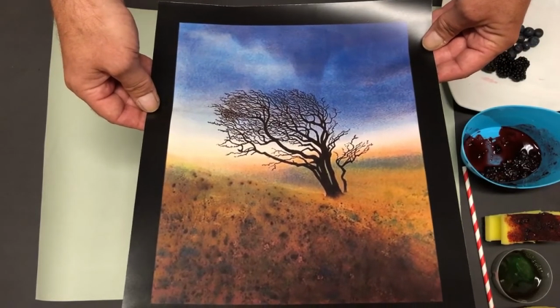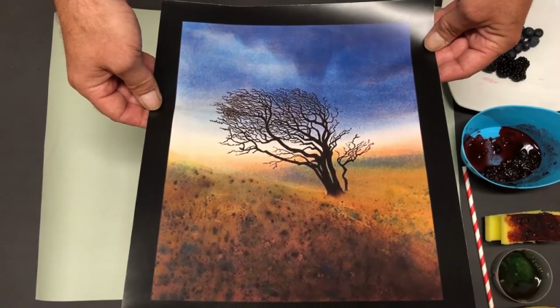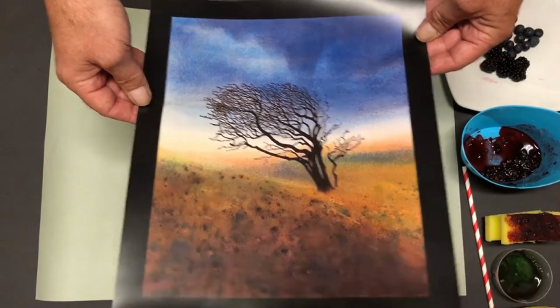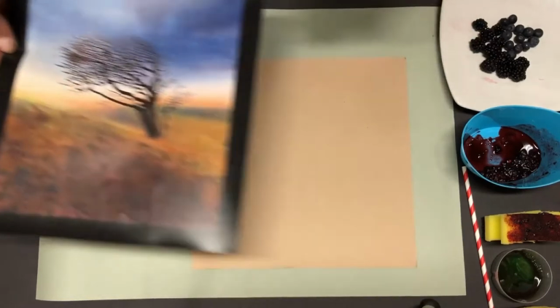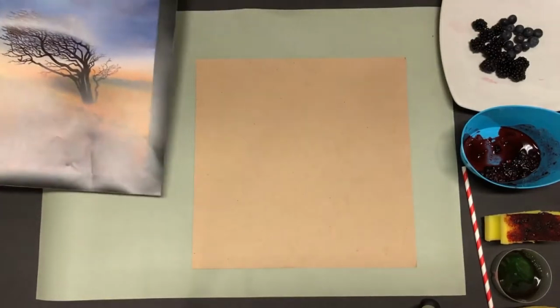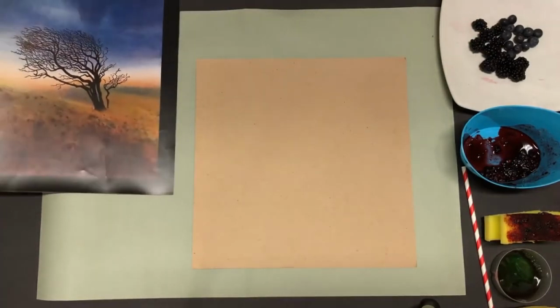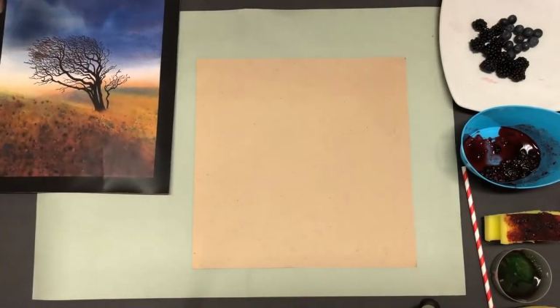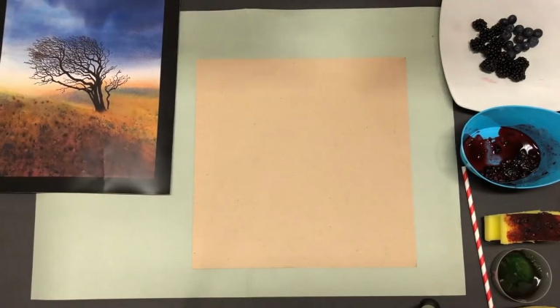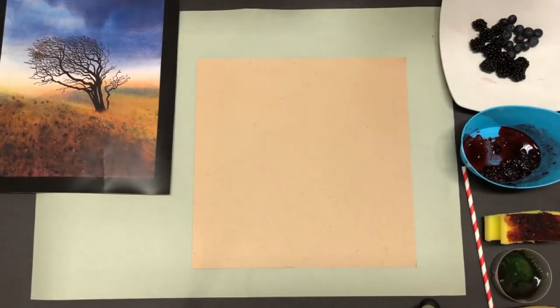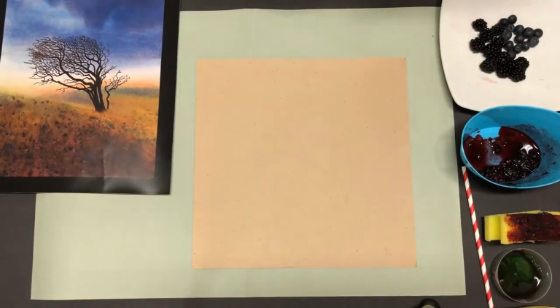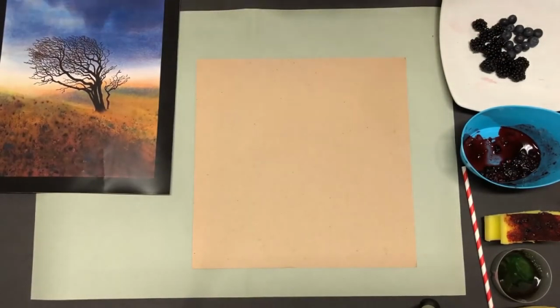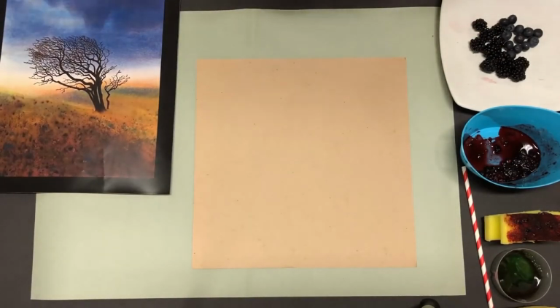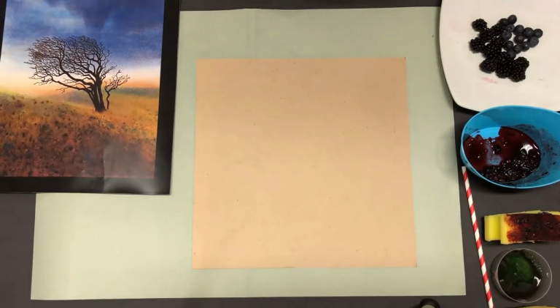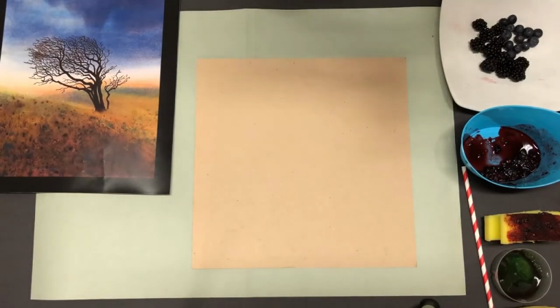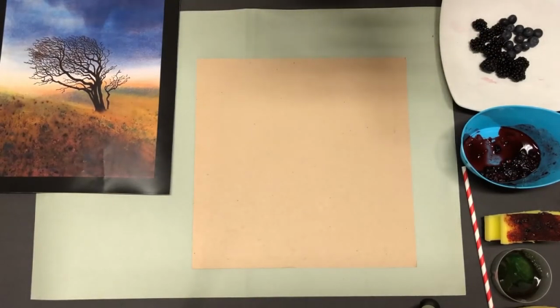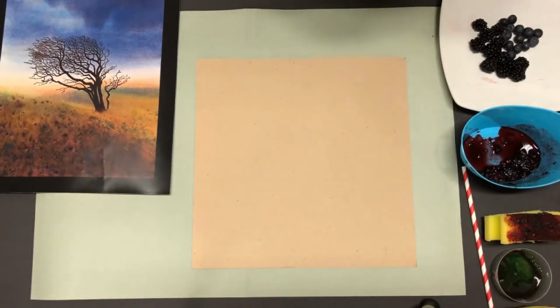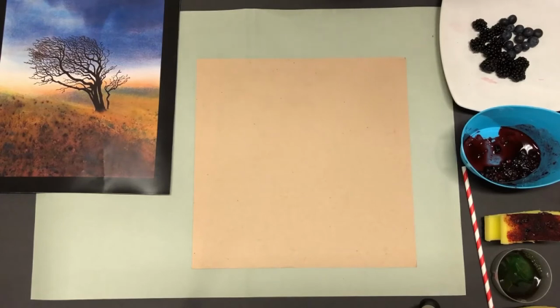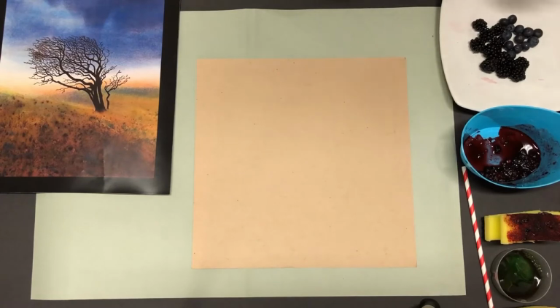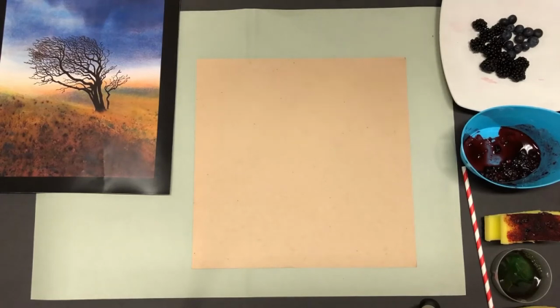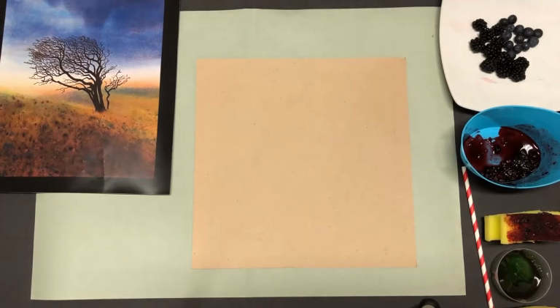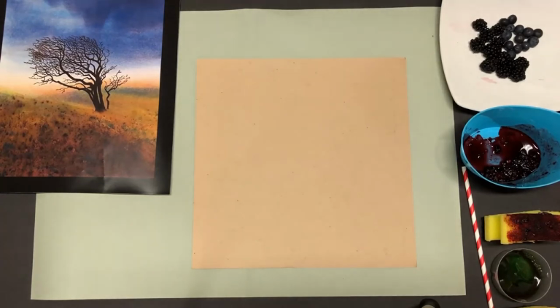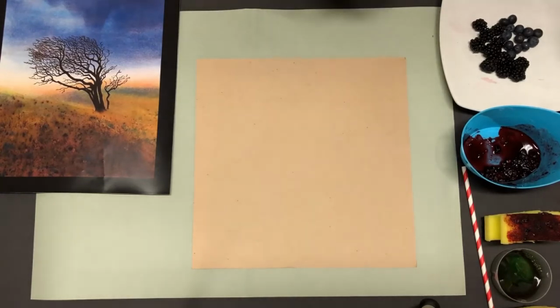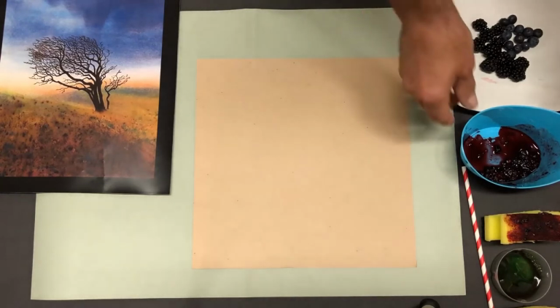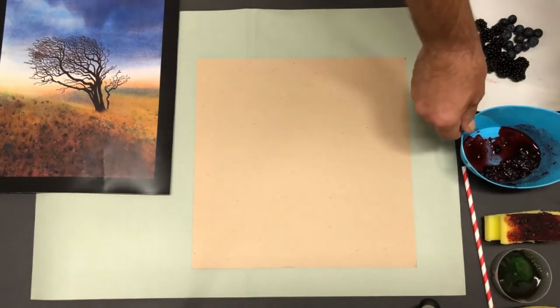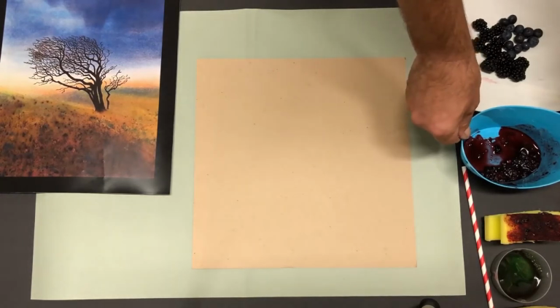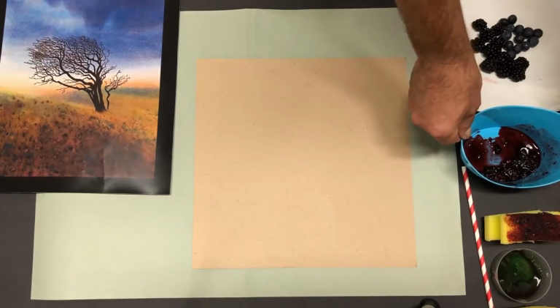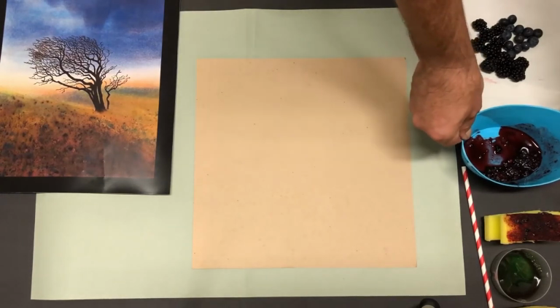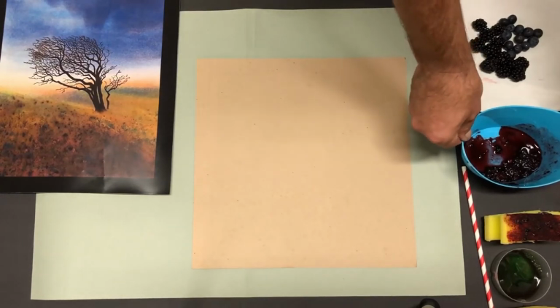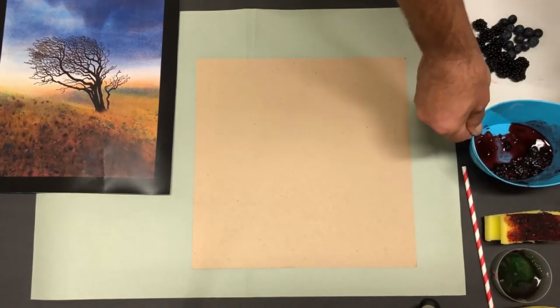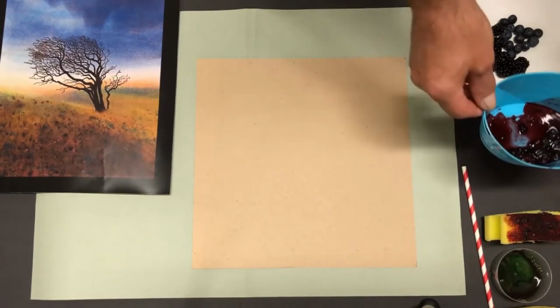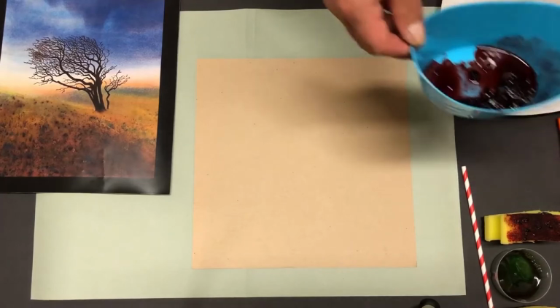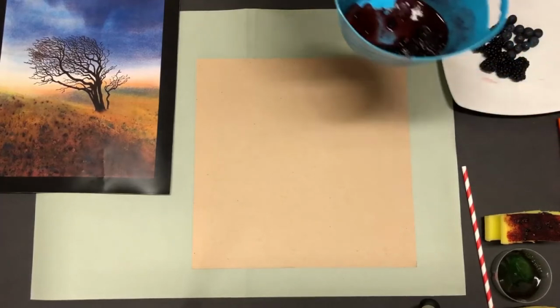We're going to use a piece of cardboard like we did before, and our art materials today are going to be things that you can find out and about — a bit unusual today because we're going to try and use some natural materials.